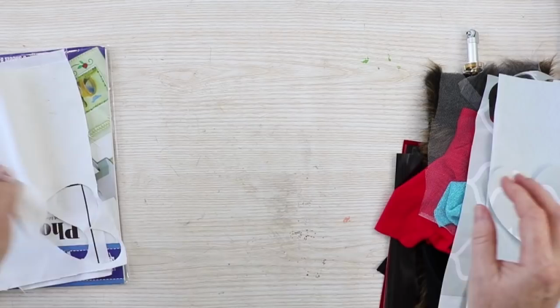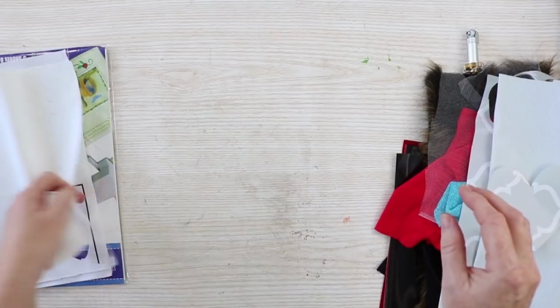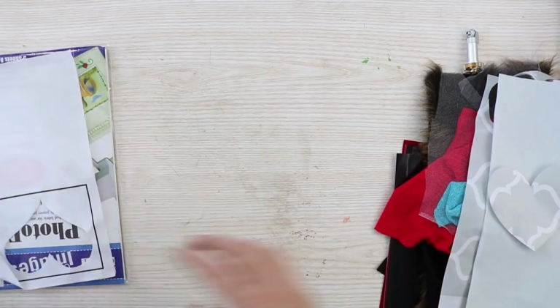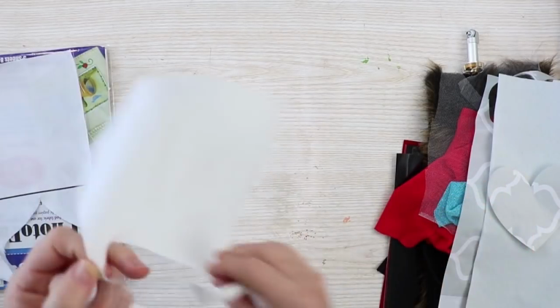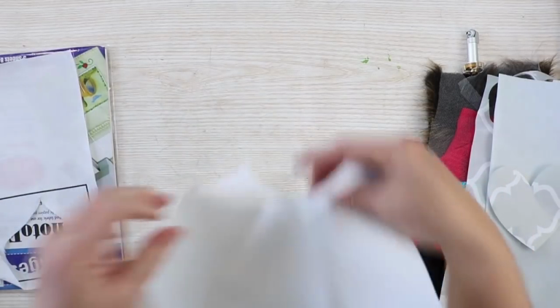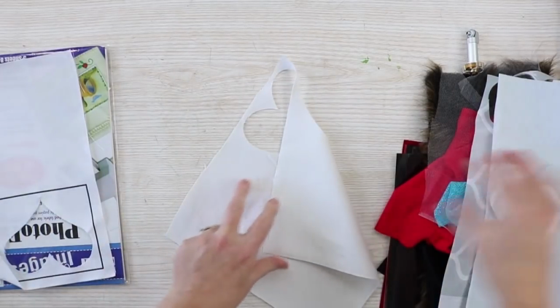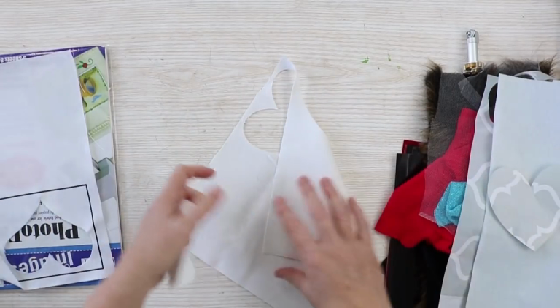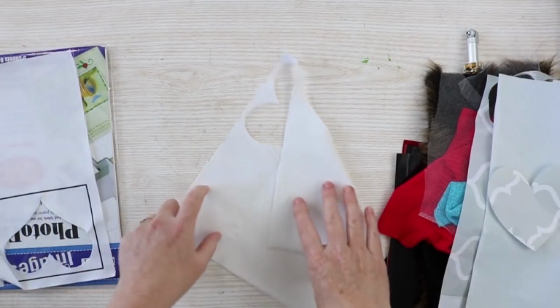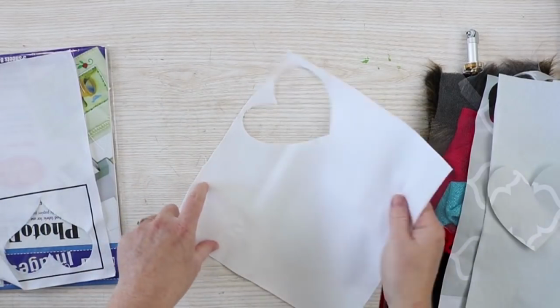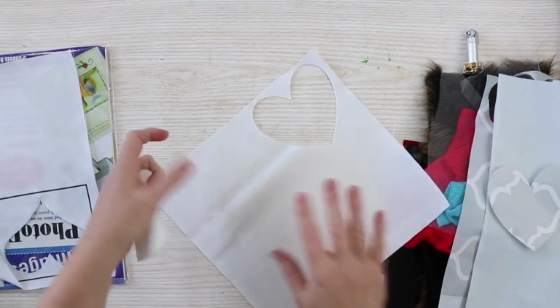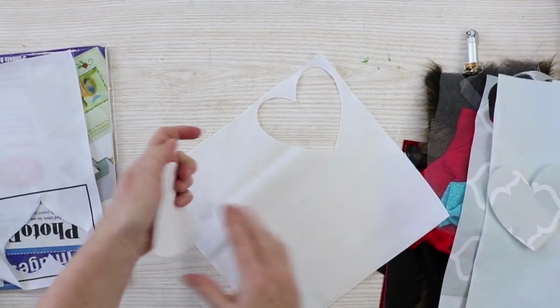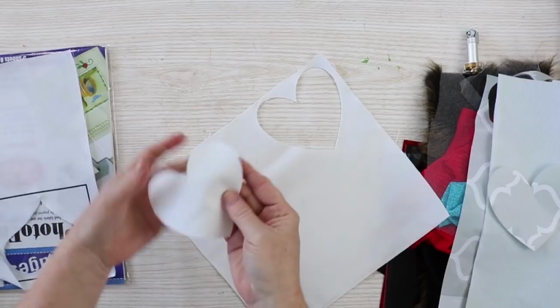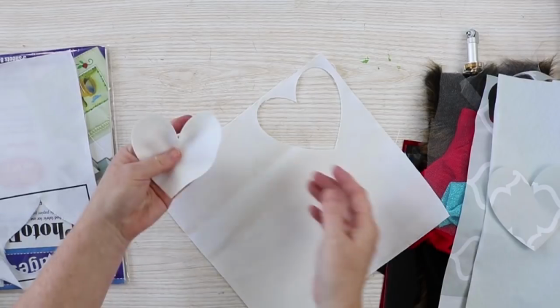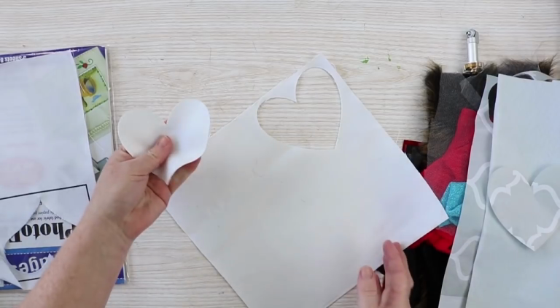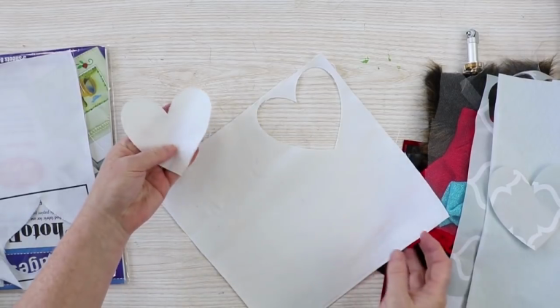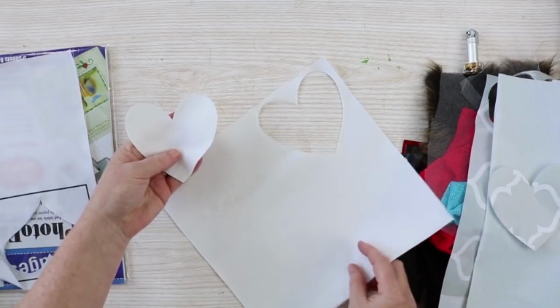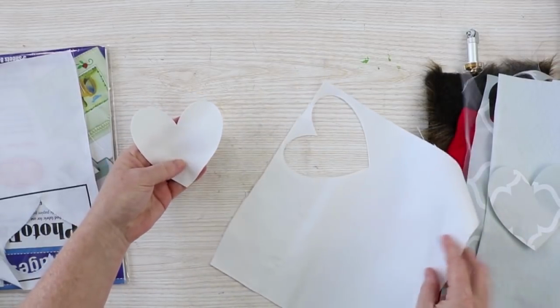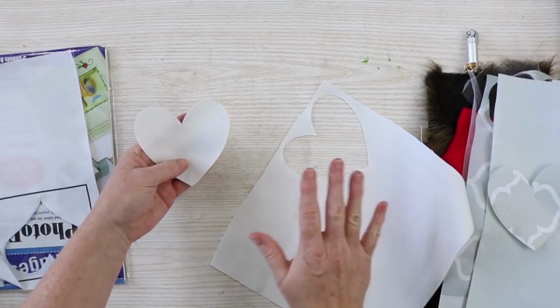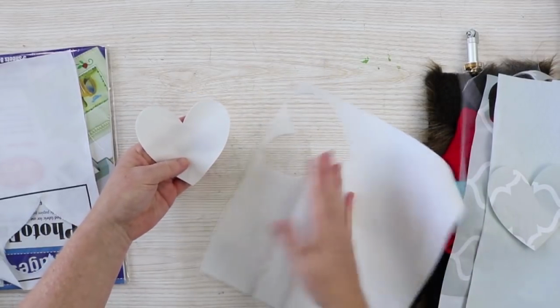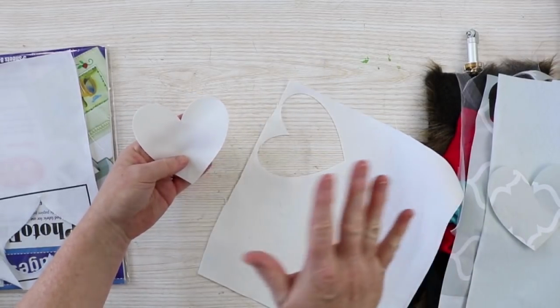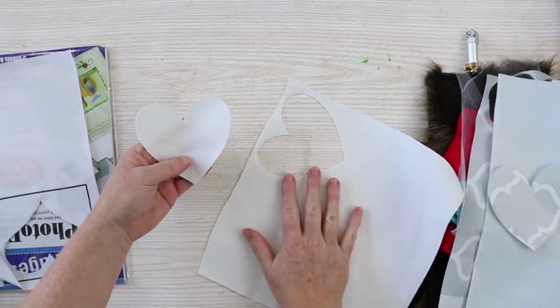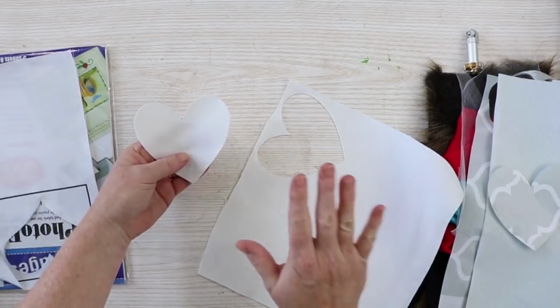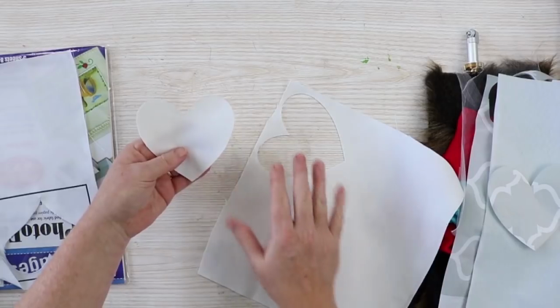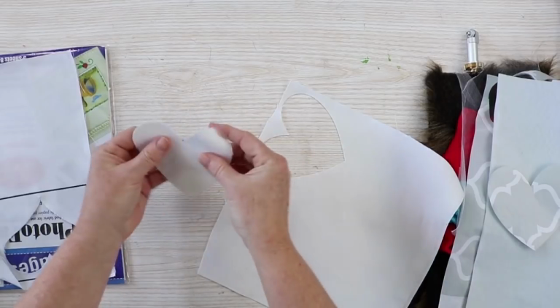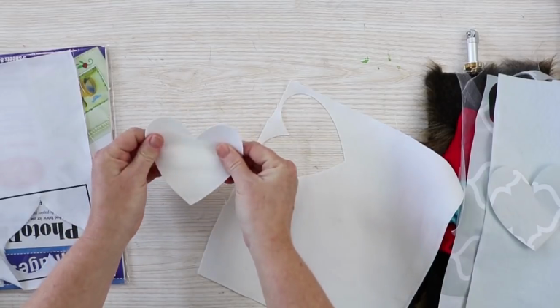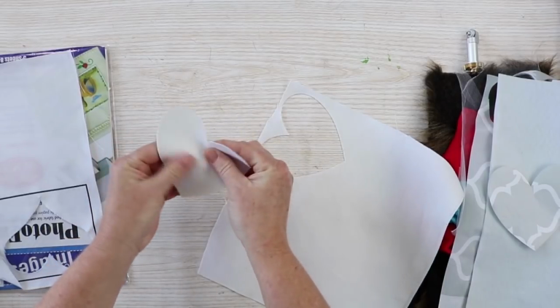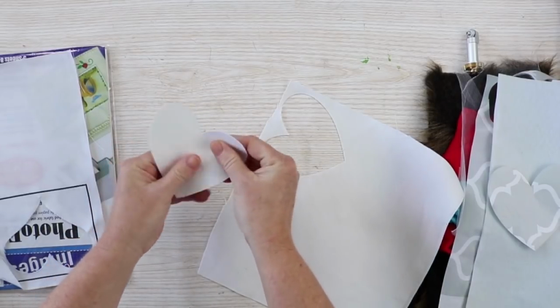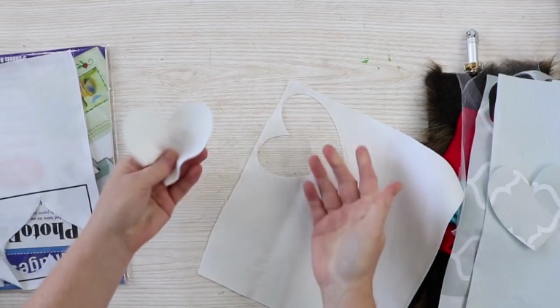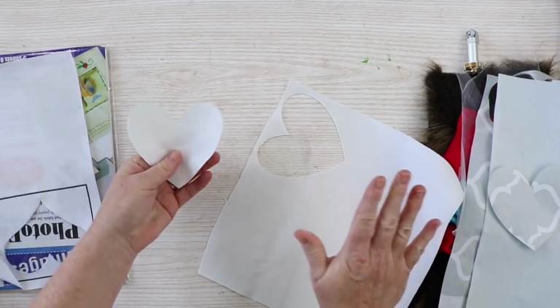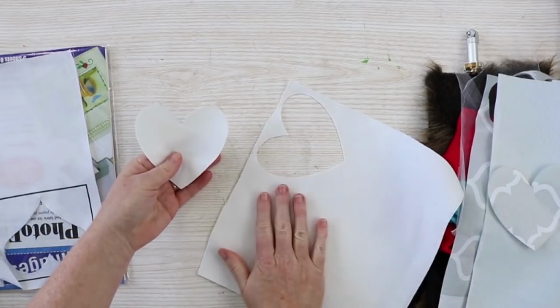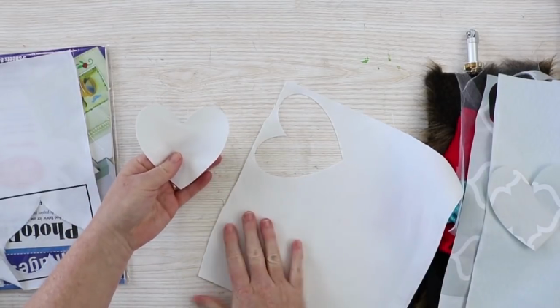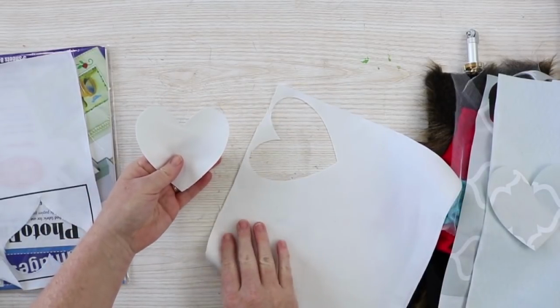Then I wanted to cut a more heavy-duty fabric after cutting the delicate tulle. So this is a really heavy-duty duck cloth — yes, the rotary blade will cut things like duck cloth, denim, and those thicker fabrics. This is just on the duck cloth setting right on my fabric mat.